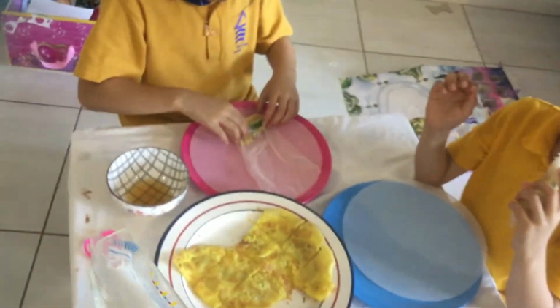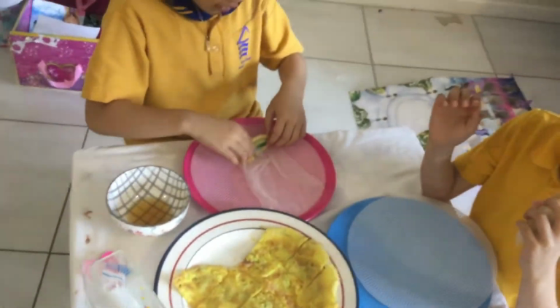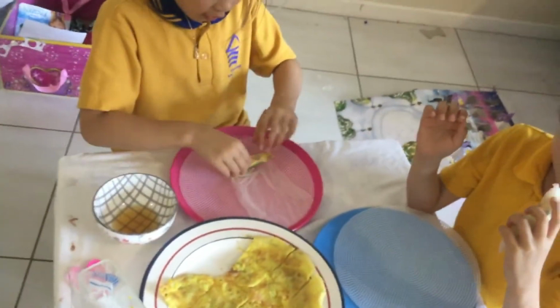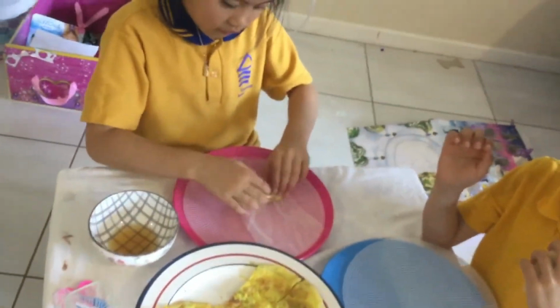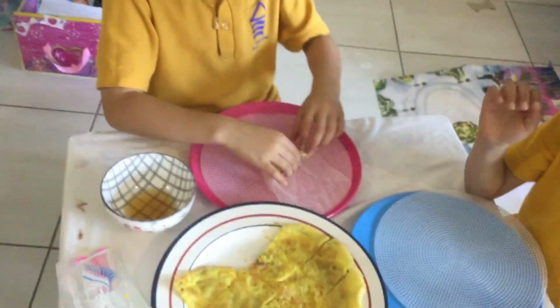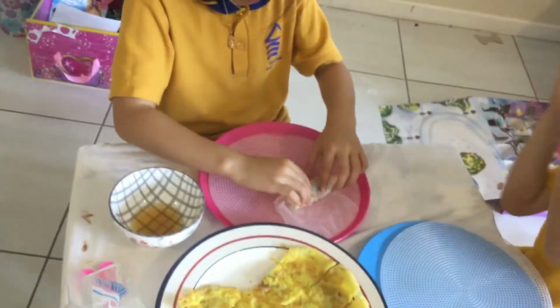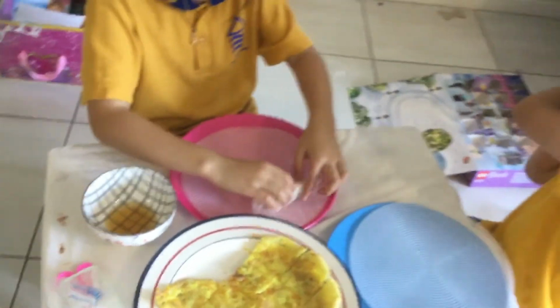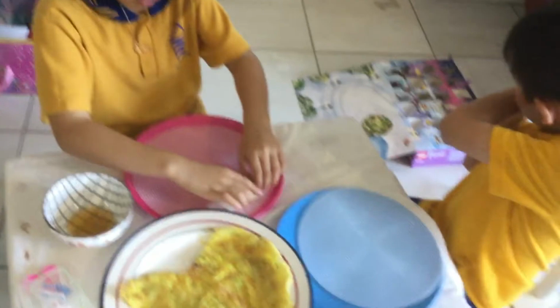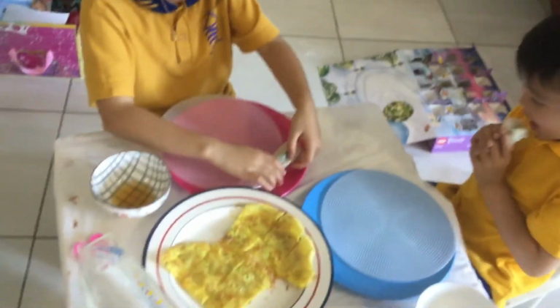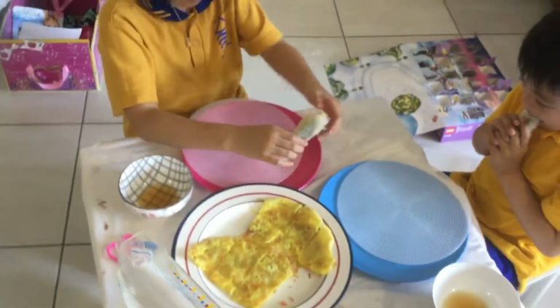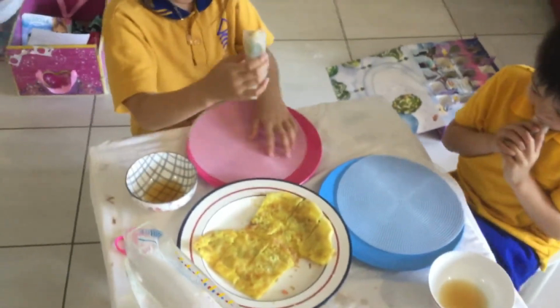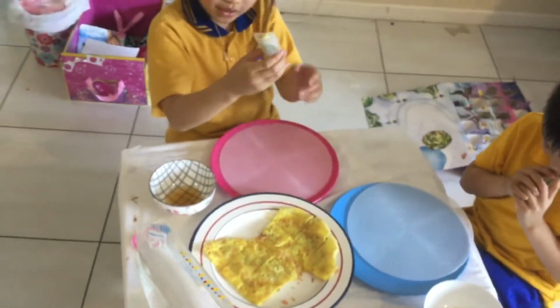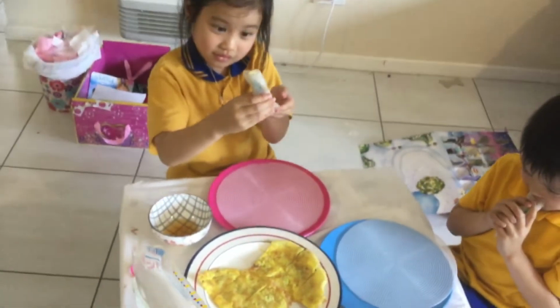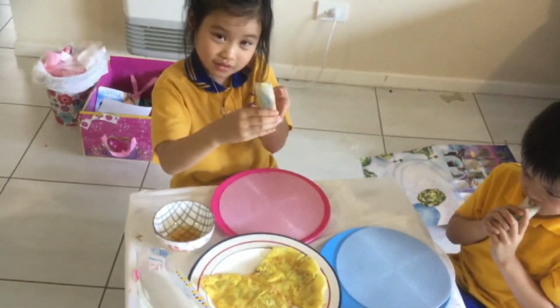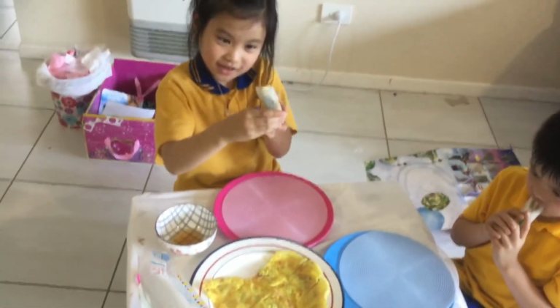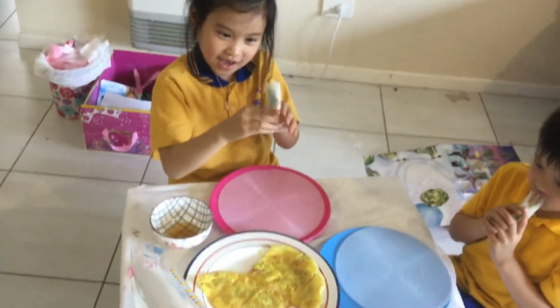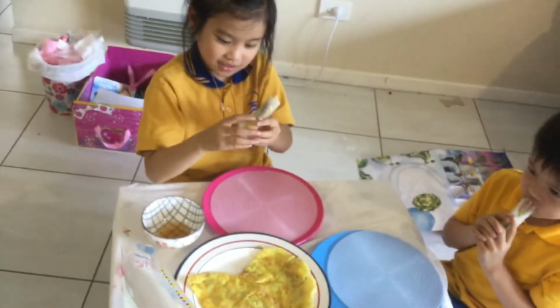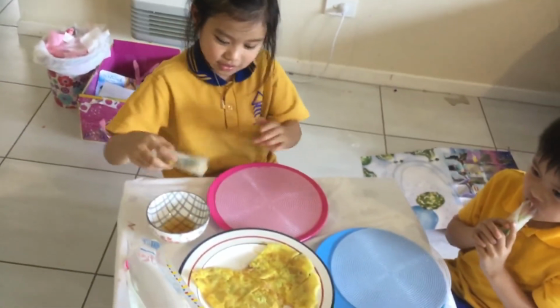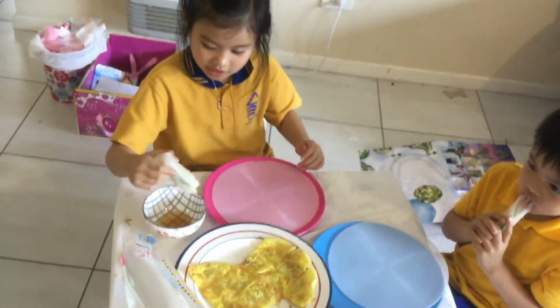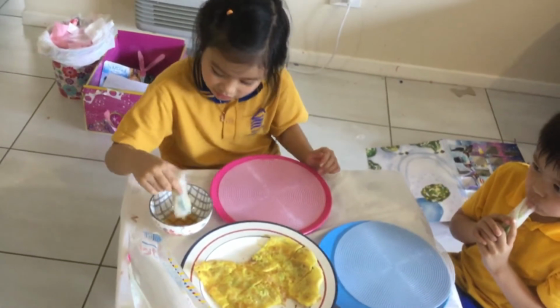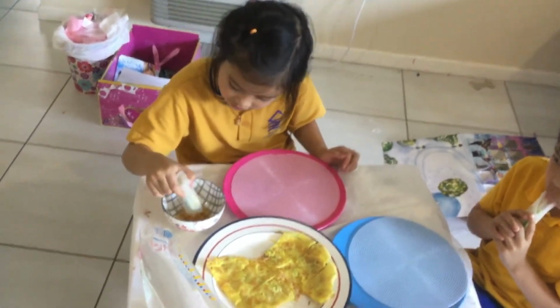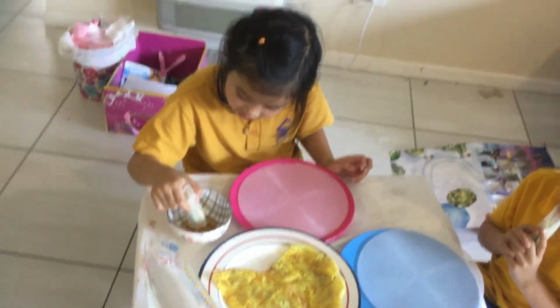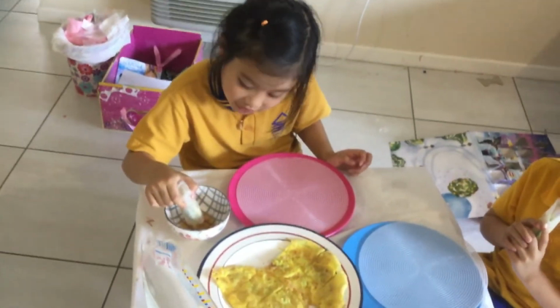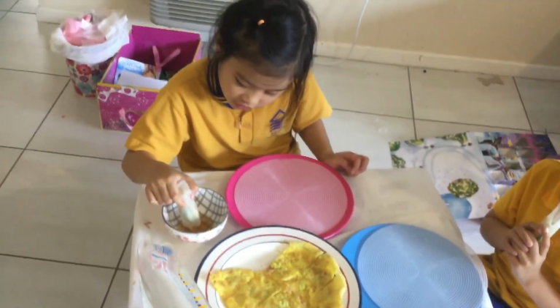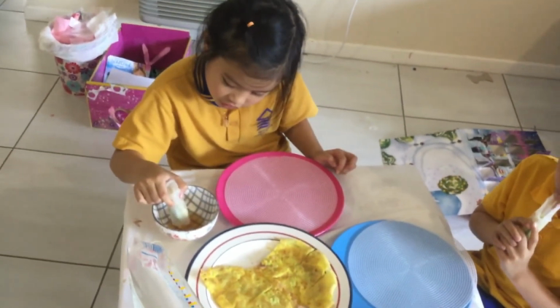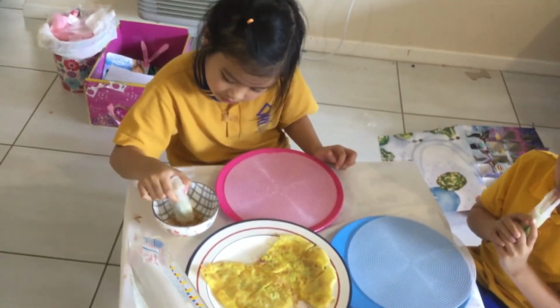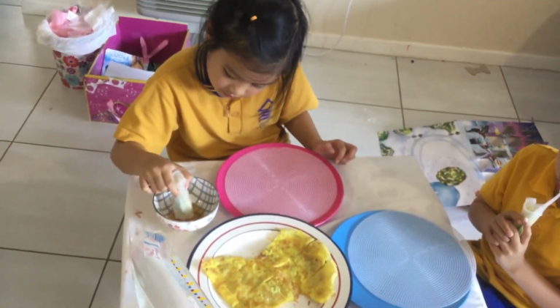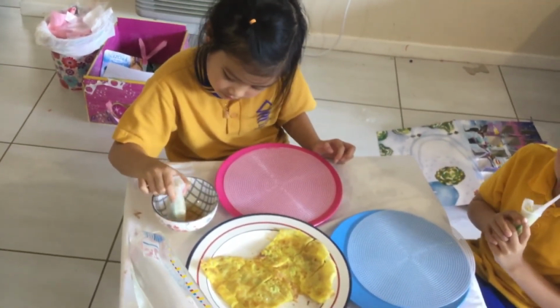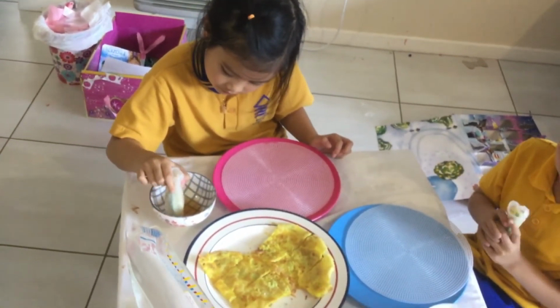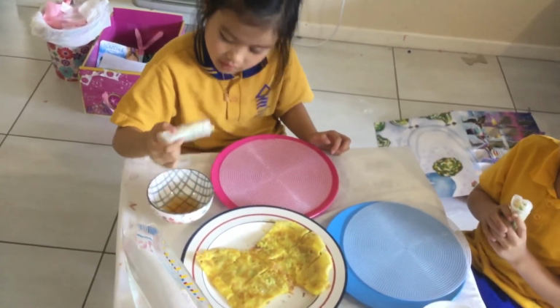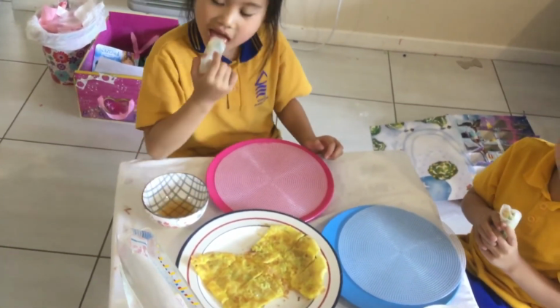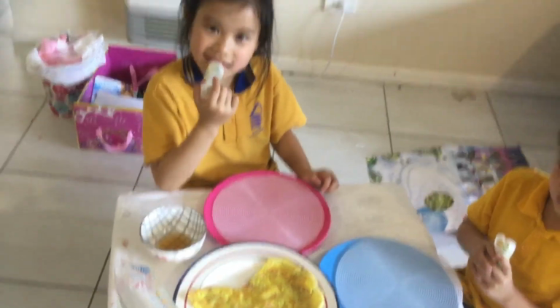And then roll it all the way. There we go. And then you dip it in here with the fish sauce.